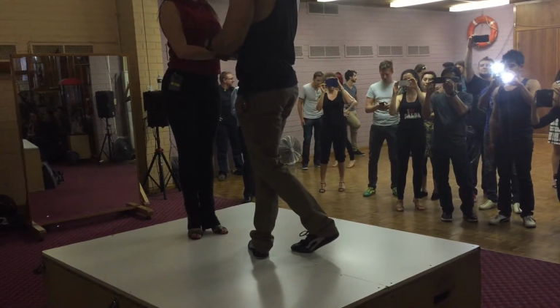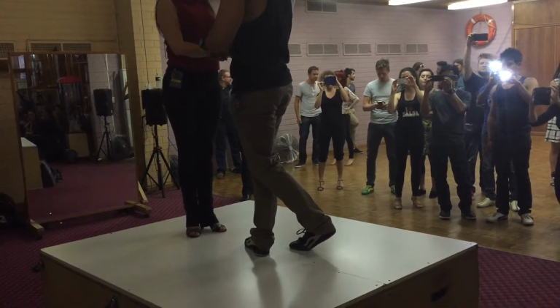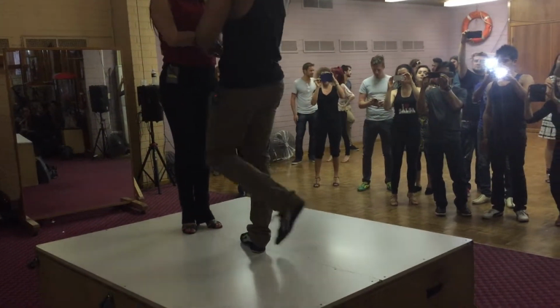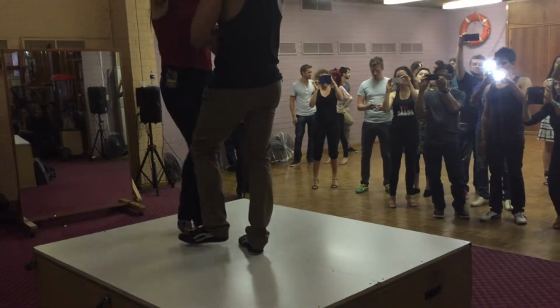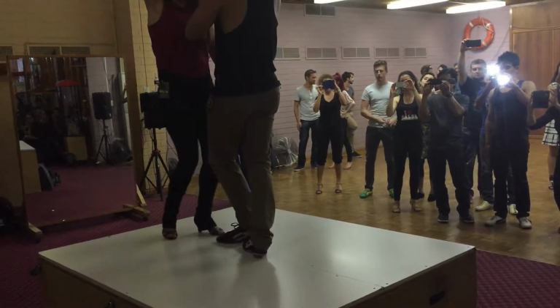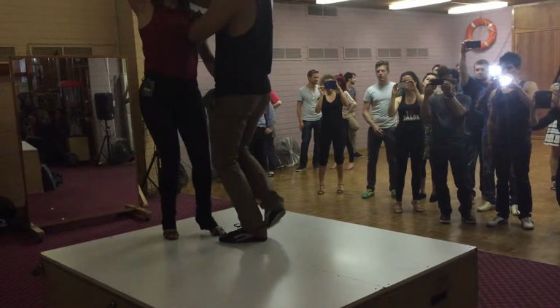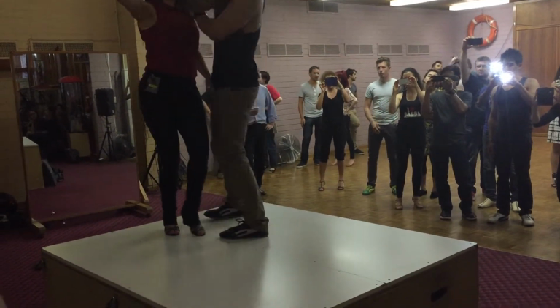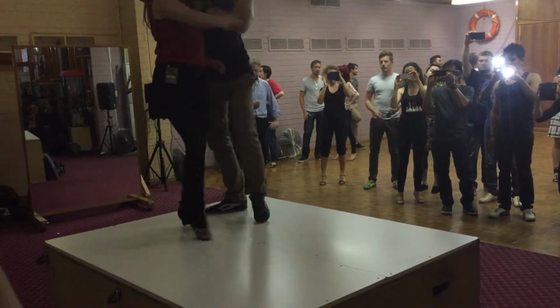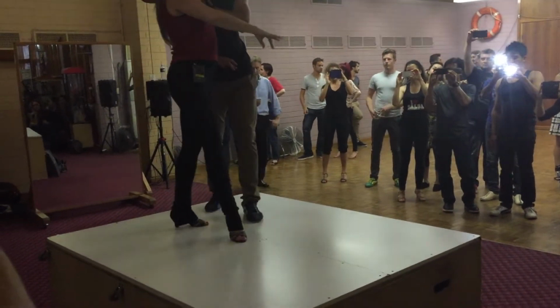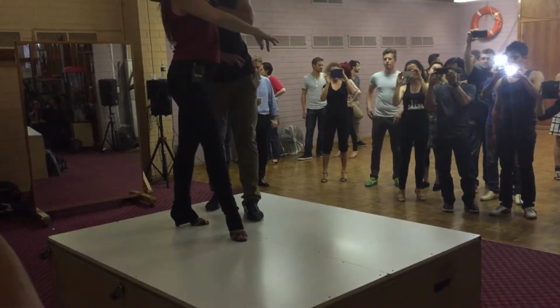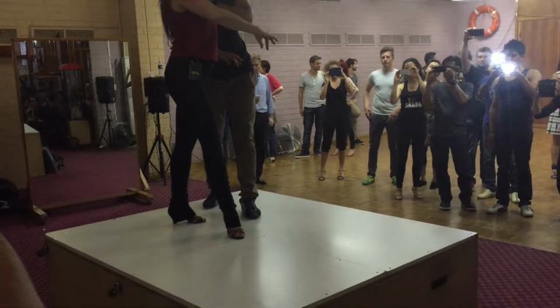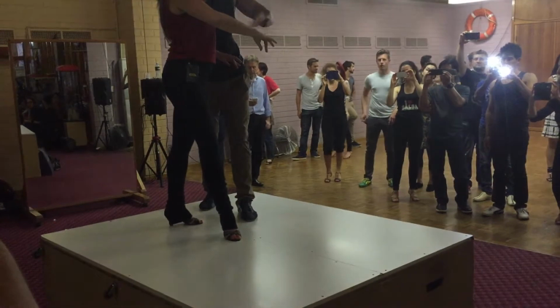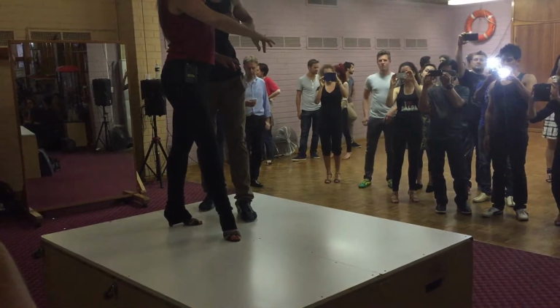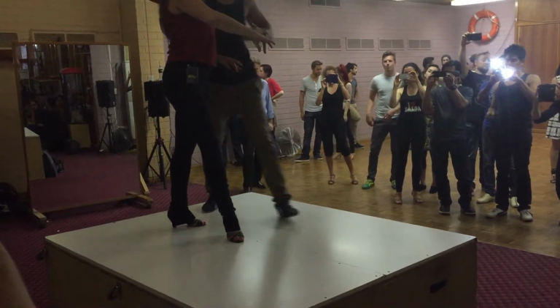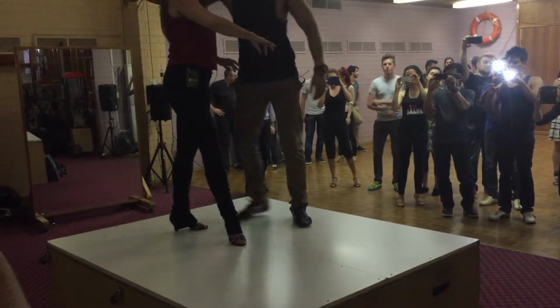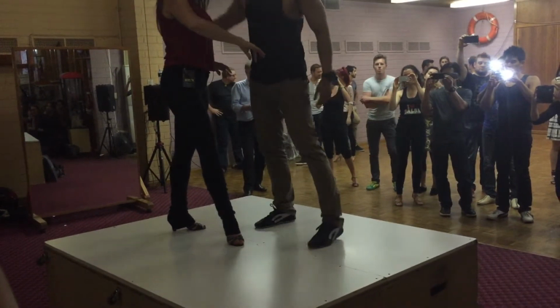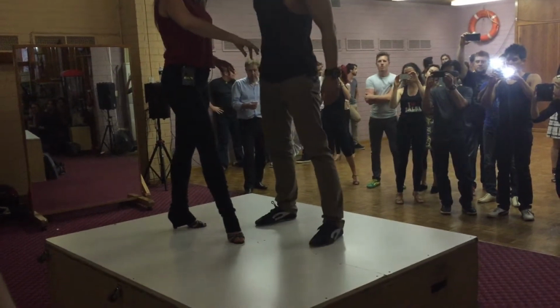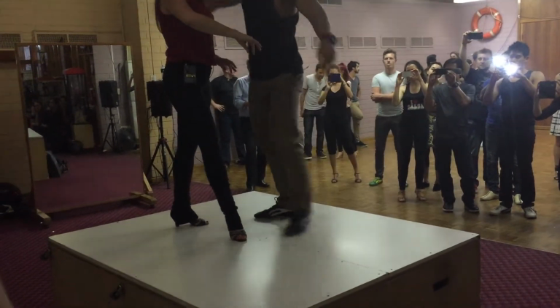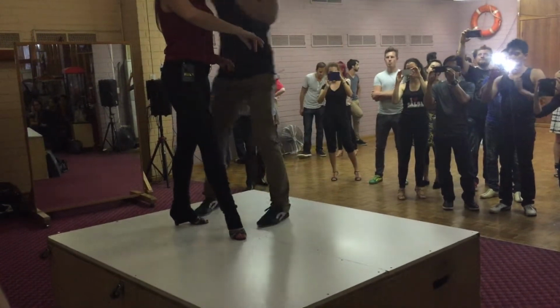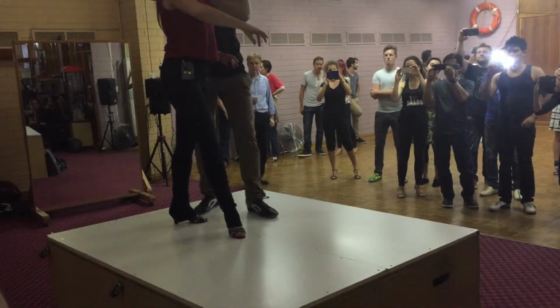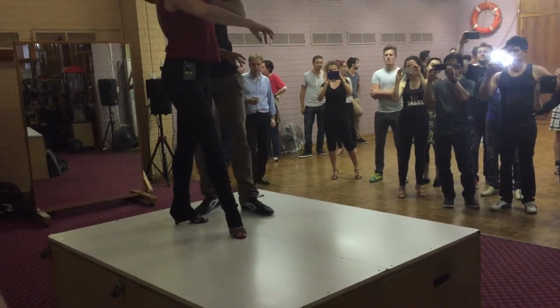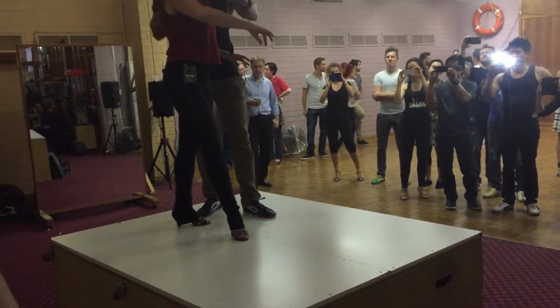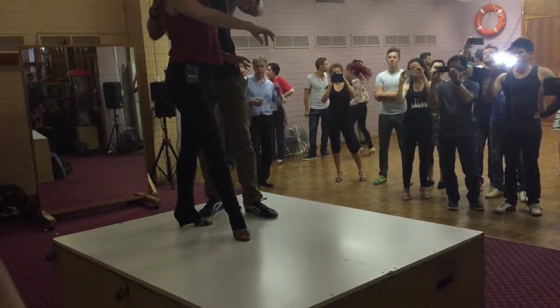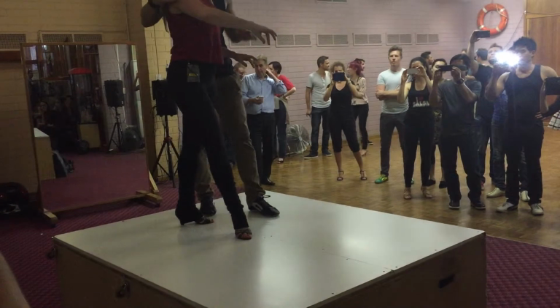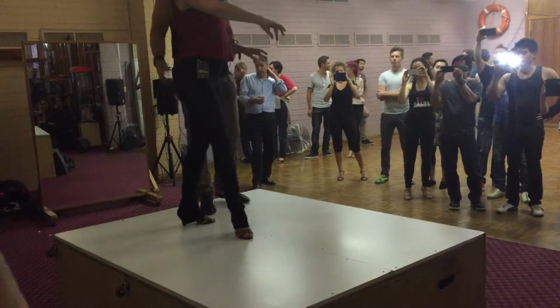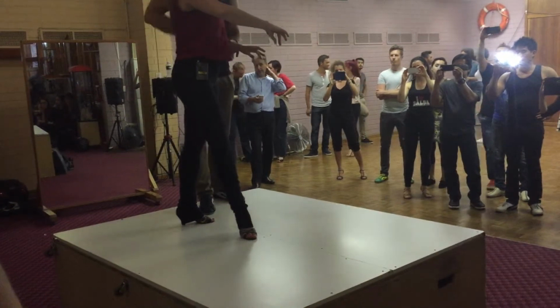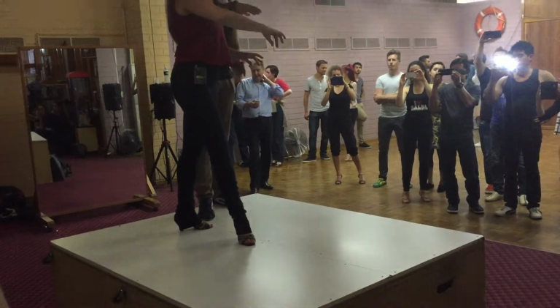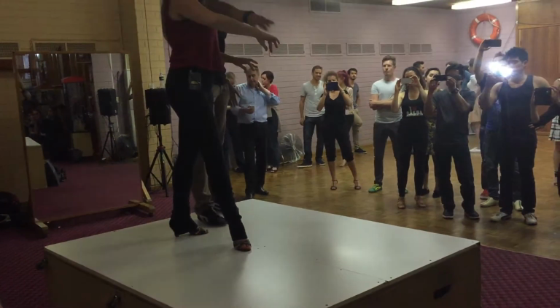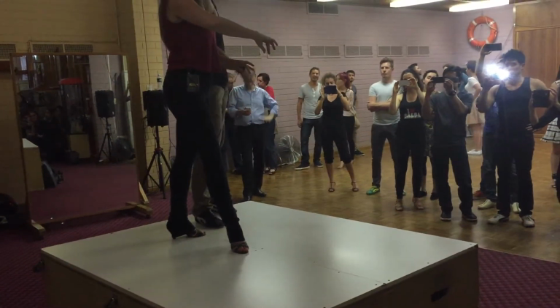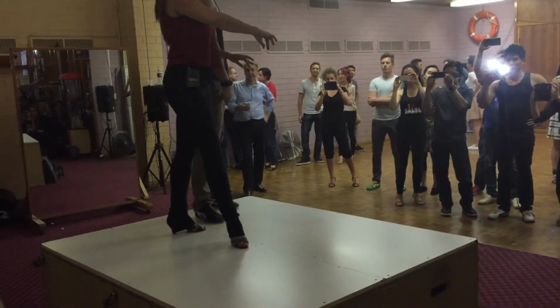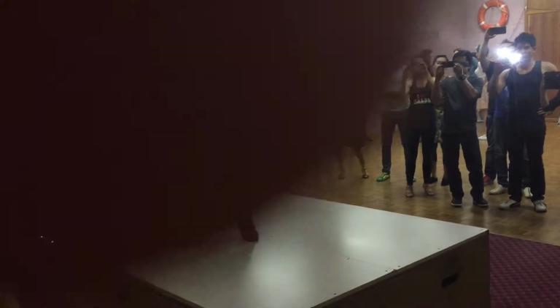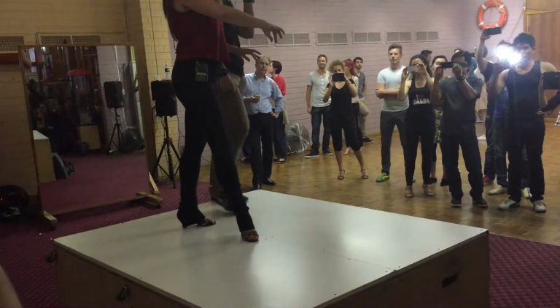Now here, come on one, shoulder three. By three, I want to make sure I'm behind her, not in front of her. I'm moved here.